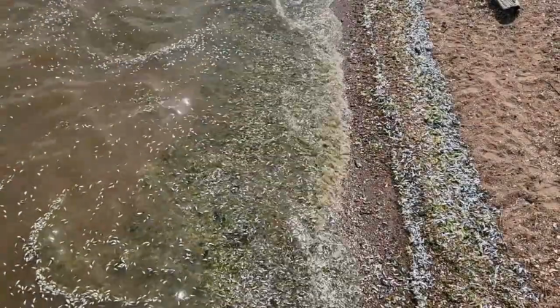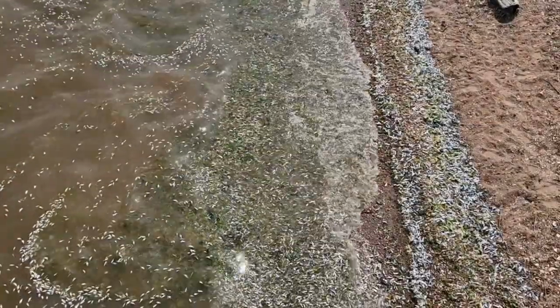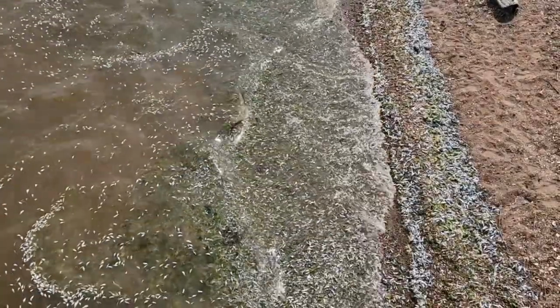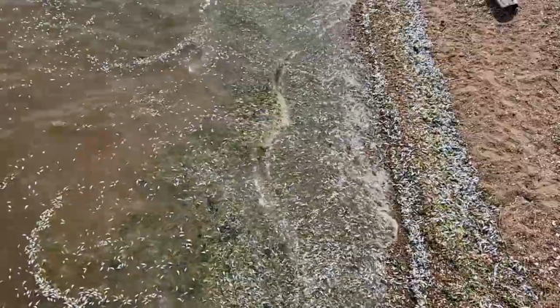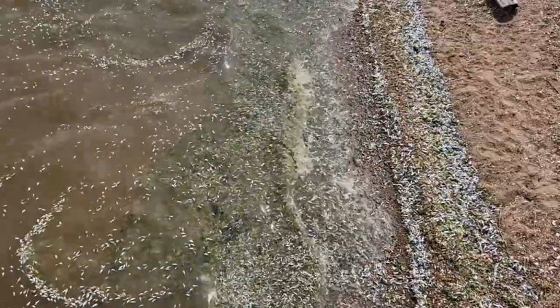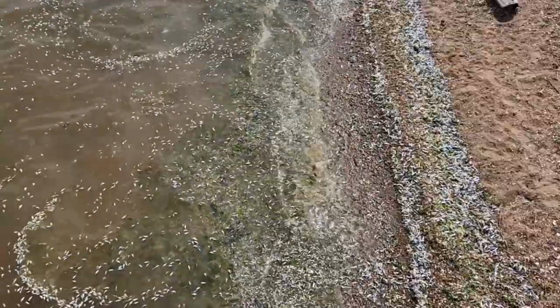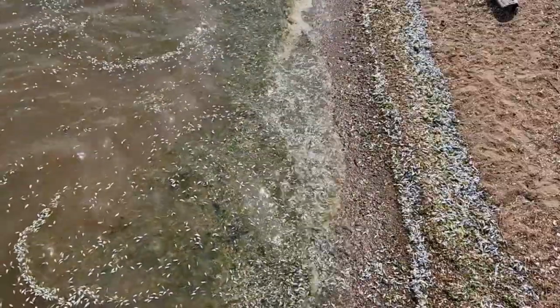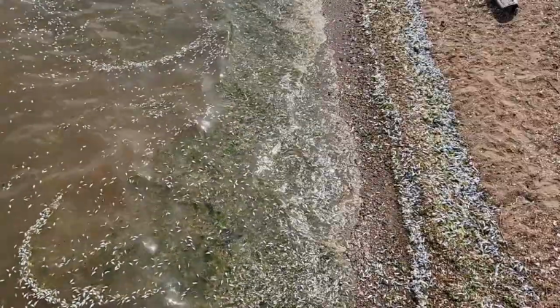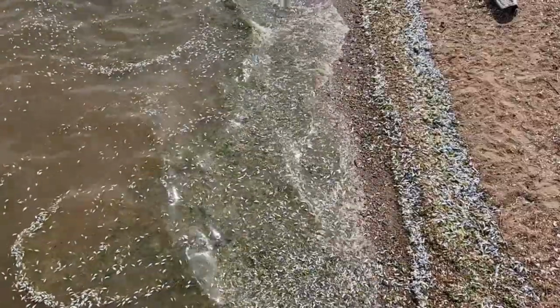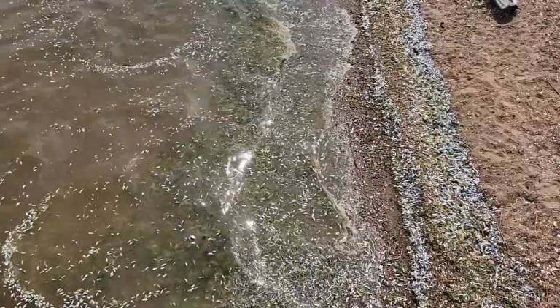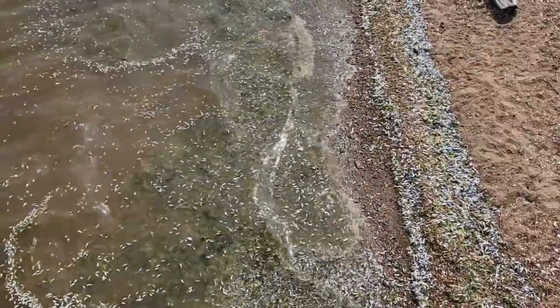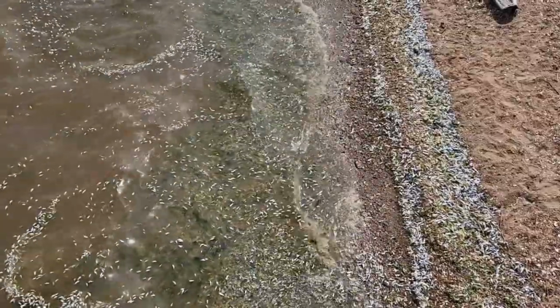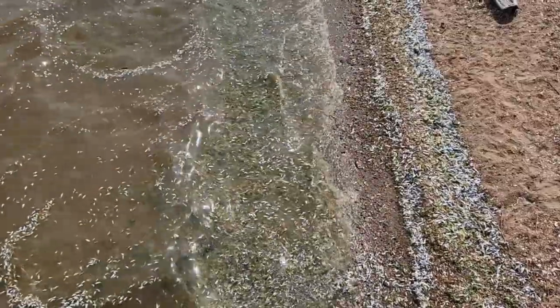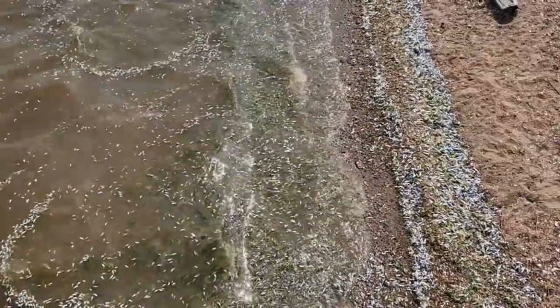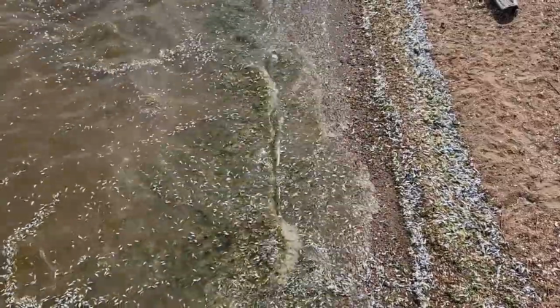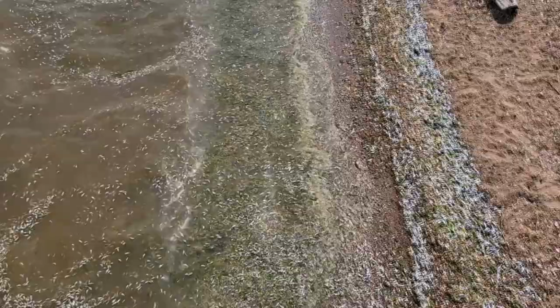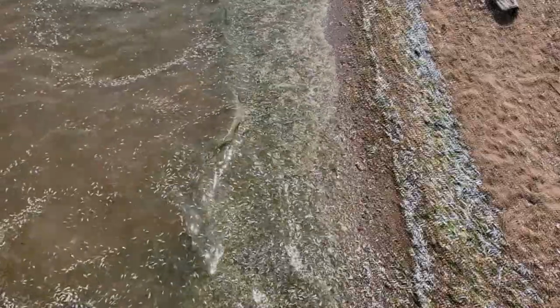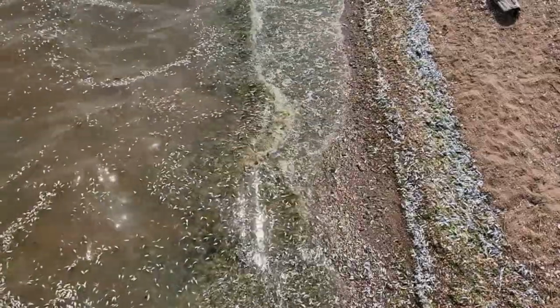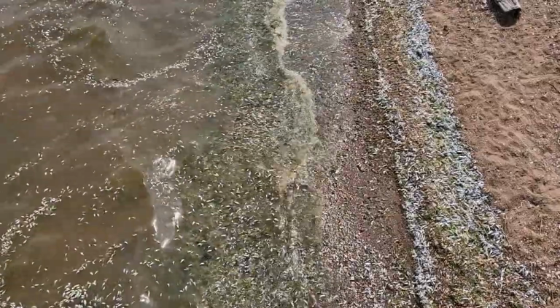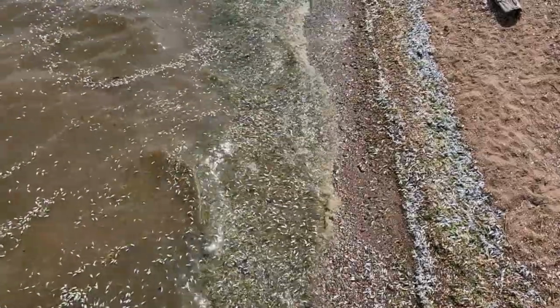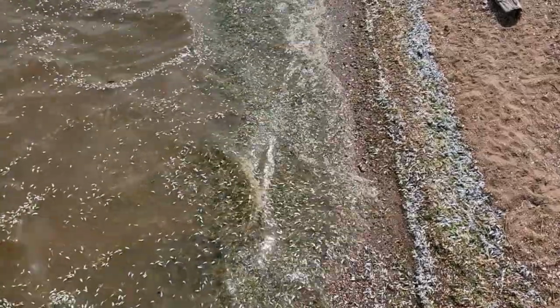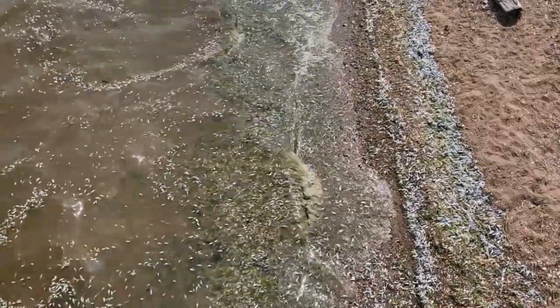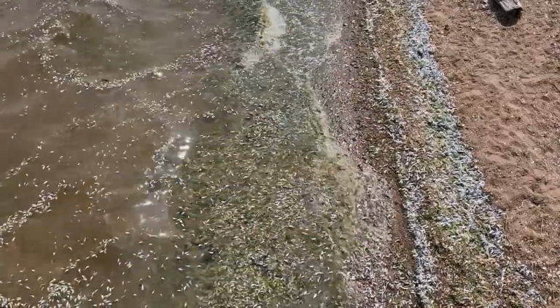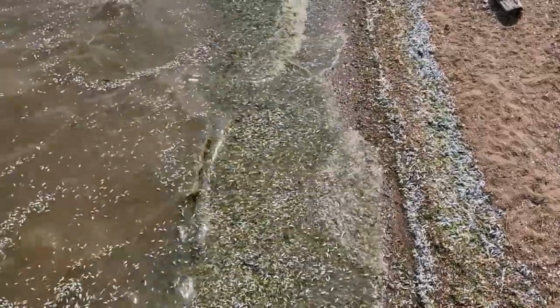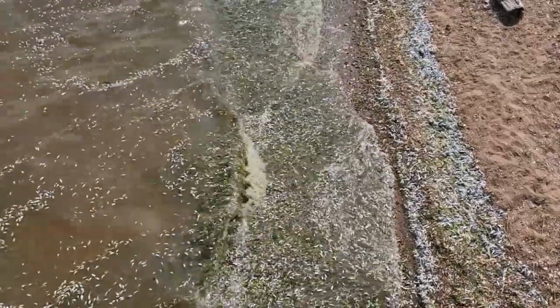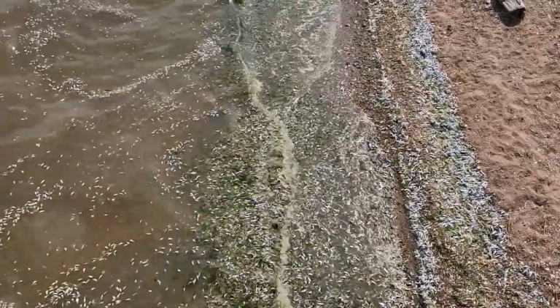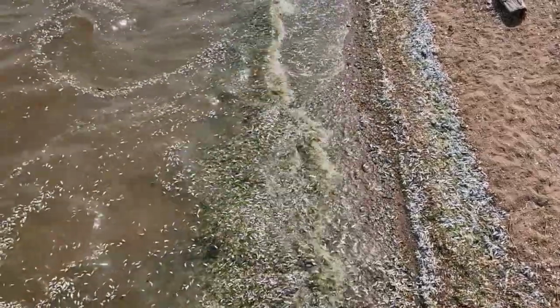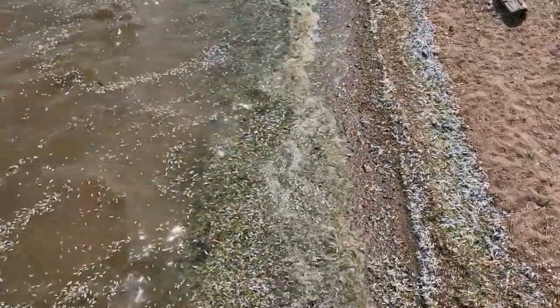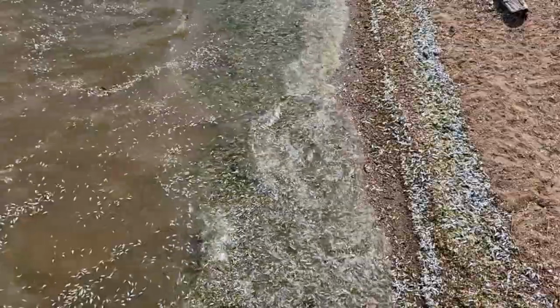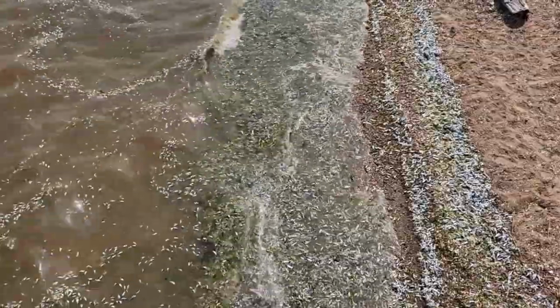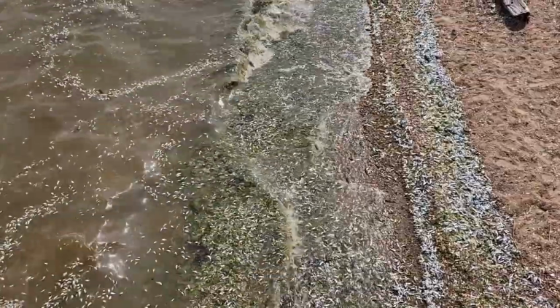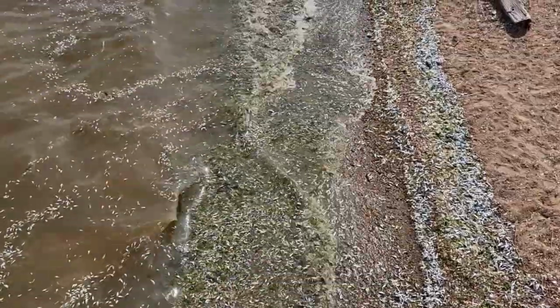Check this out guys, we got tens of thousands if not millions of peanut bunkers dead here in Staten Island. I've never seen this many peanut bunkers dead in one spot.